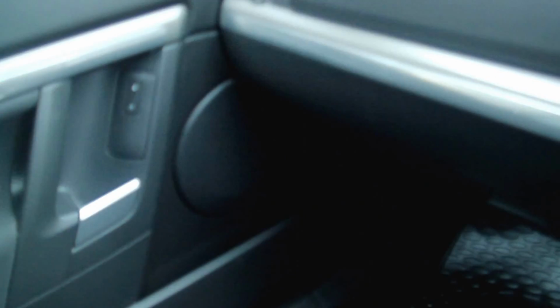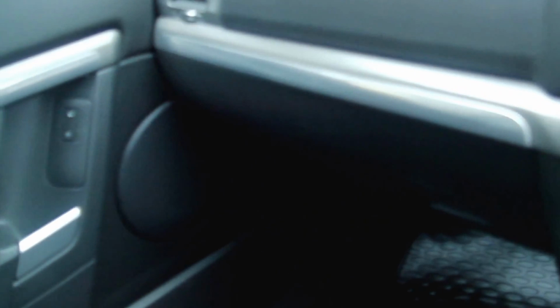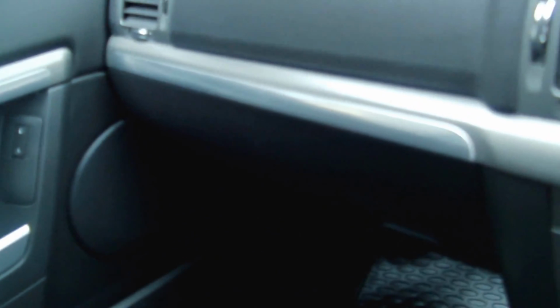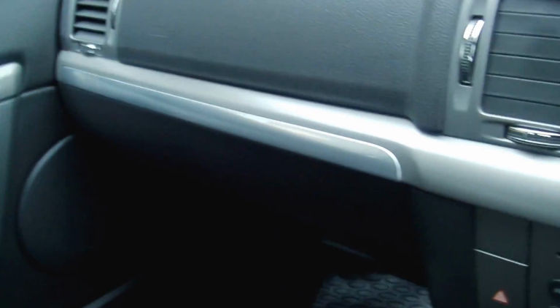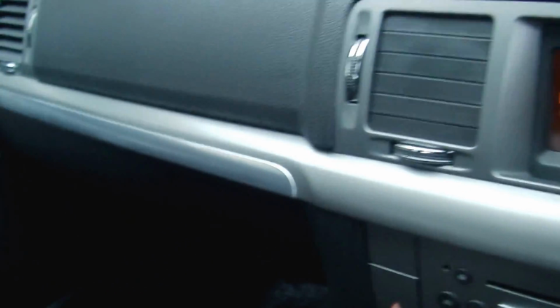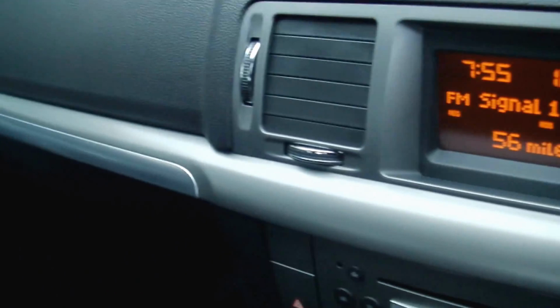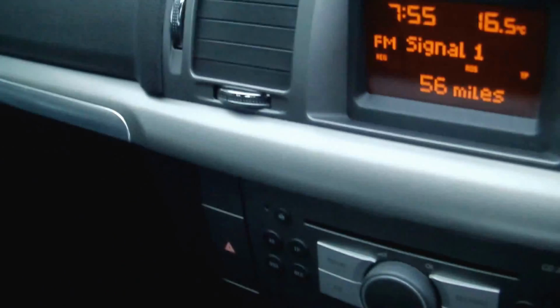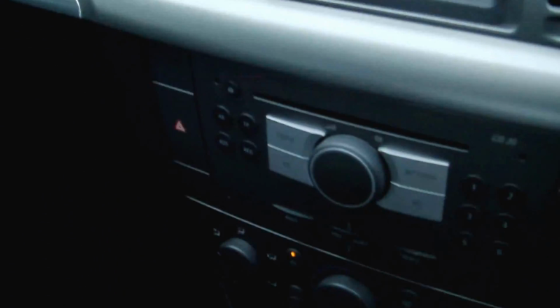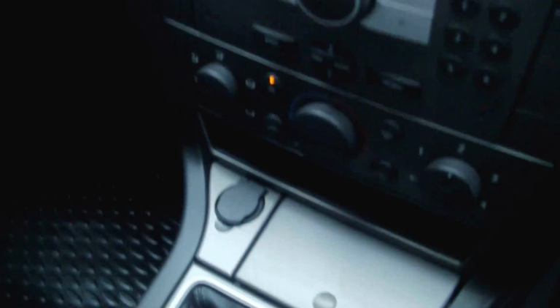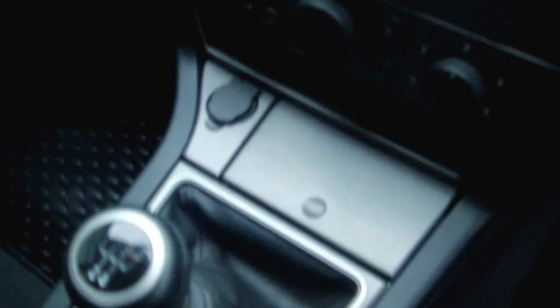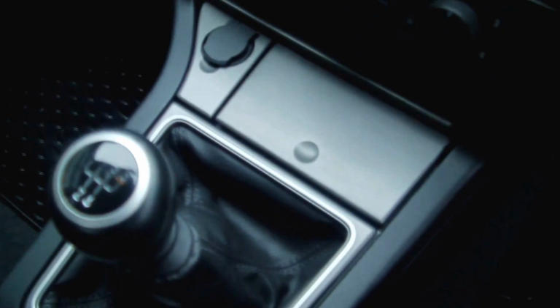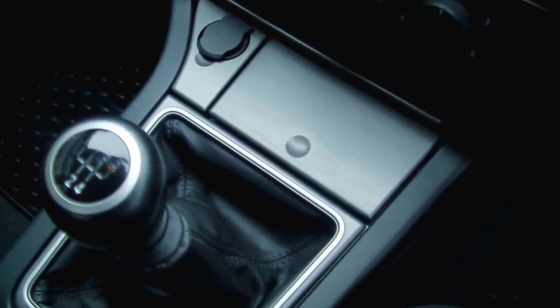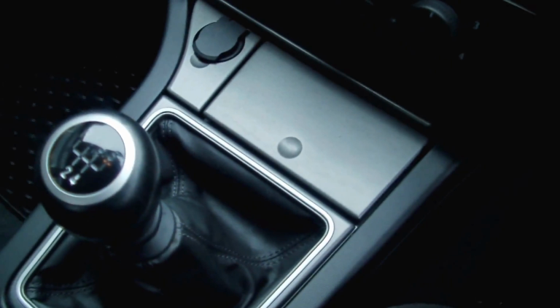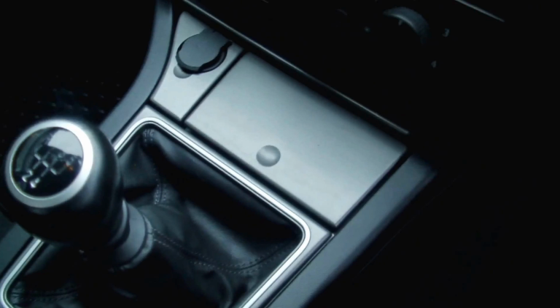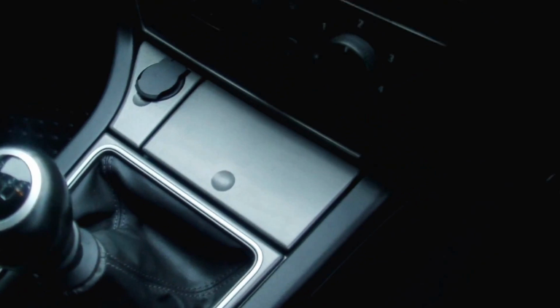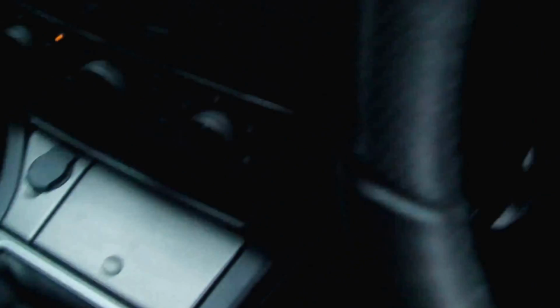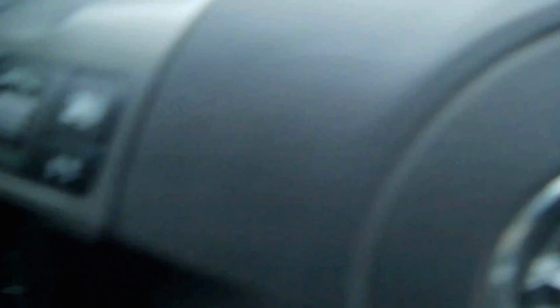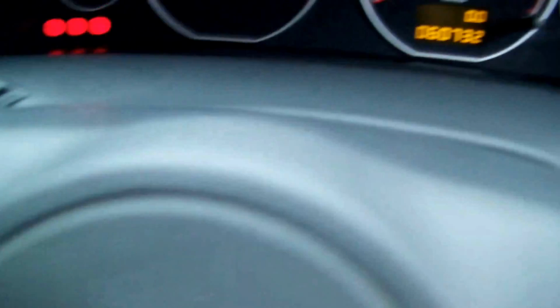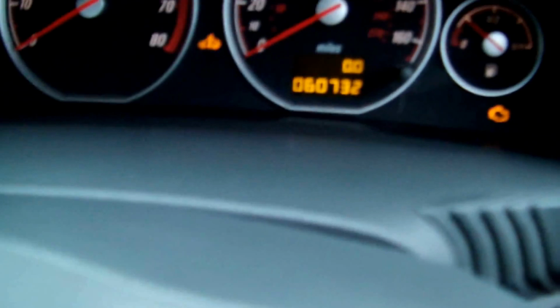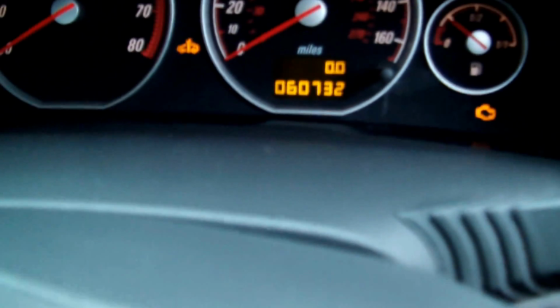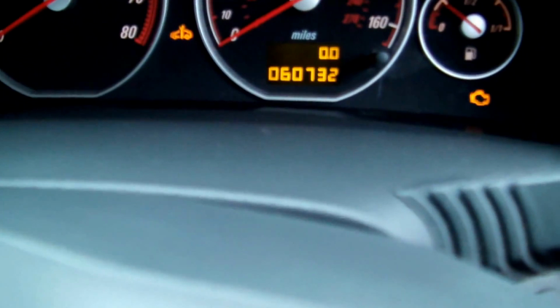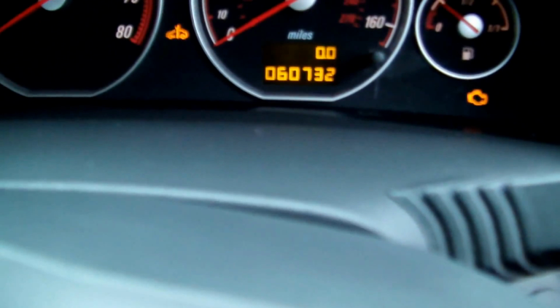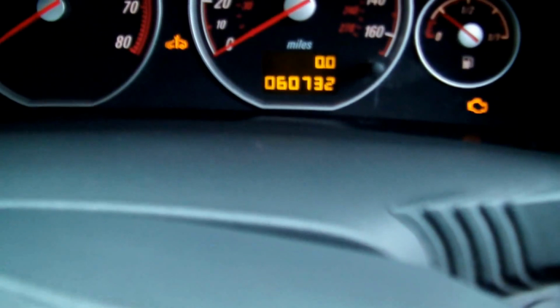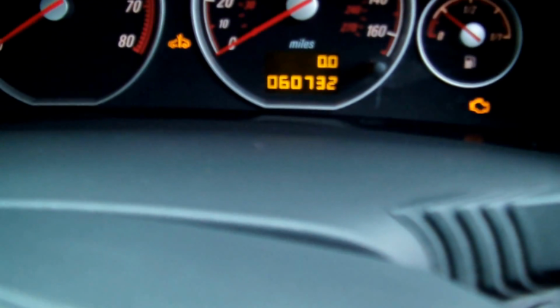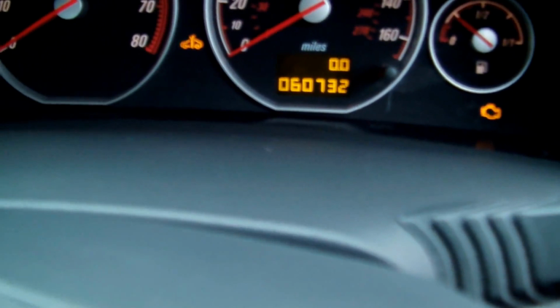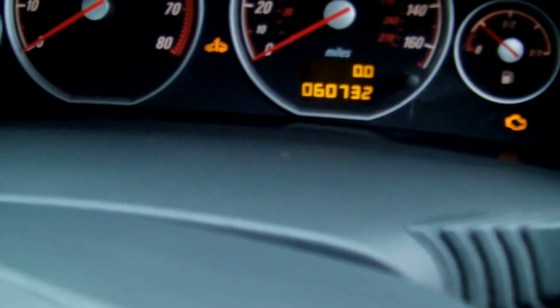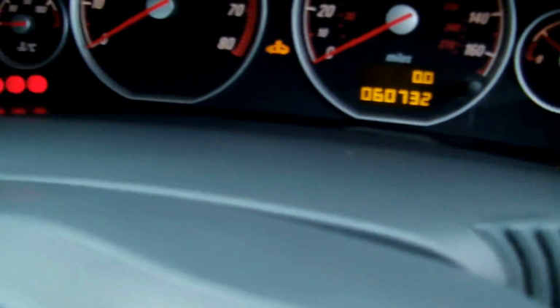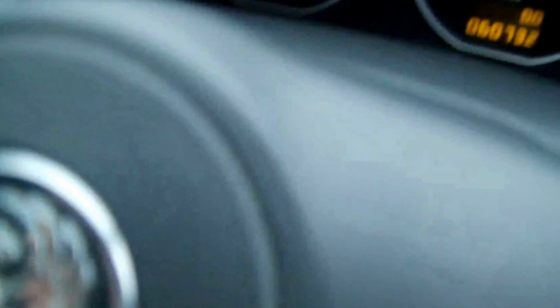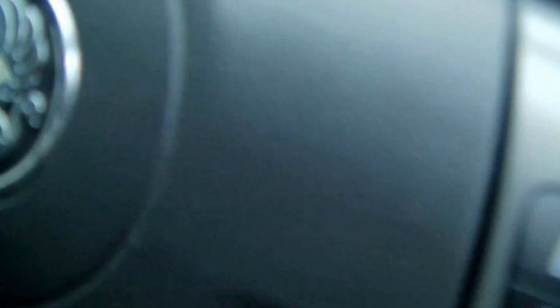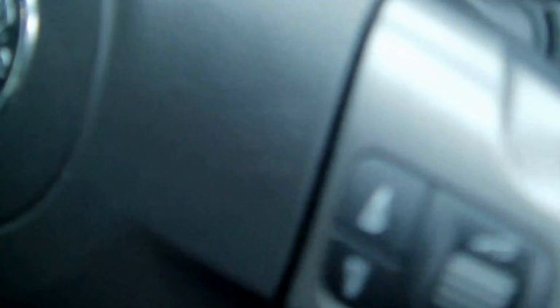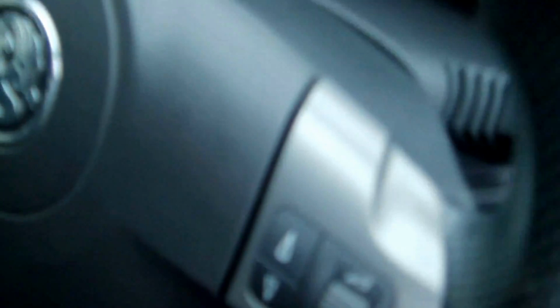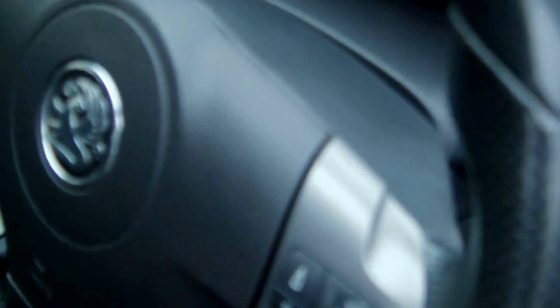Stereo CD, air conditioning. Five-speed manual gearbox. Mileage of just 60,700 miles. Multifunctional leather steering wheel.